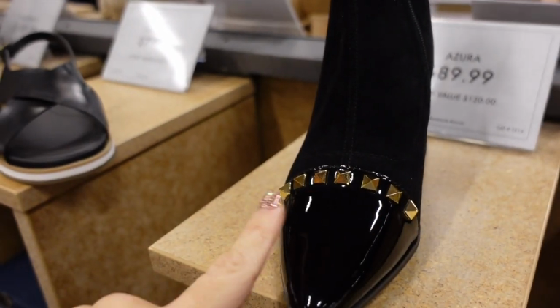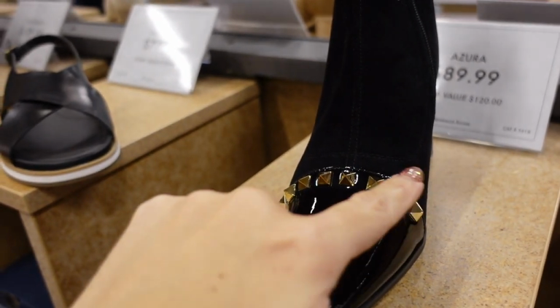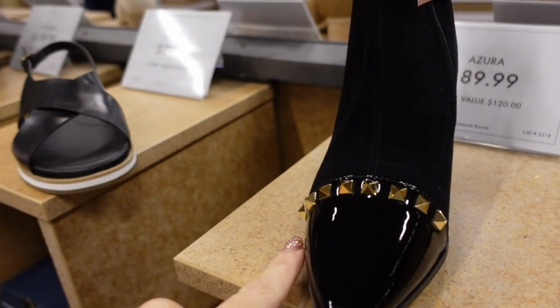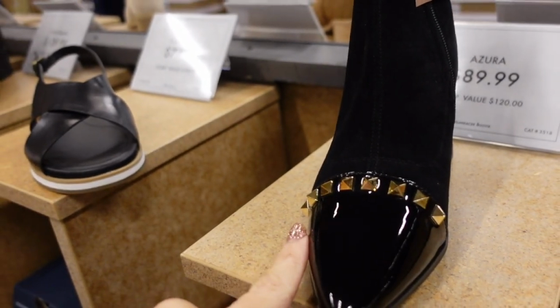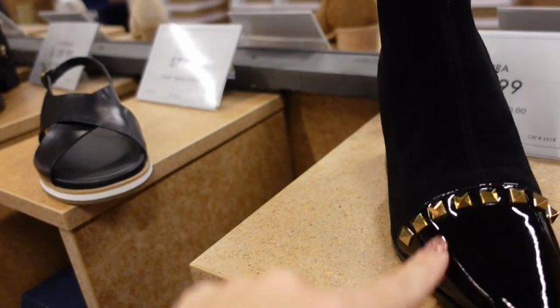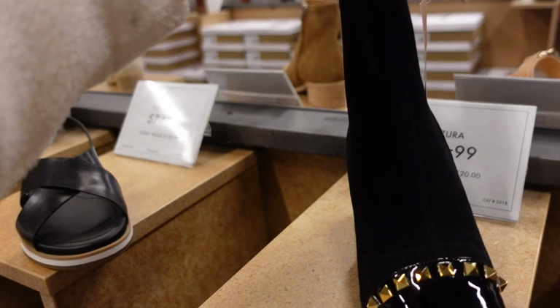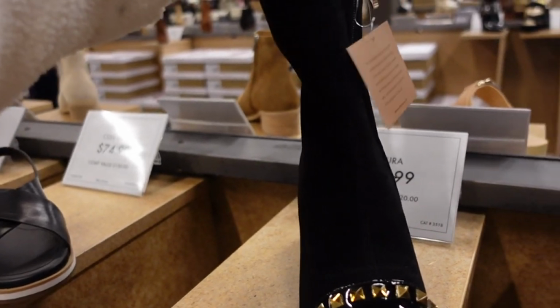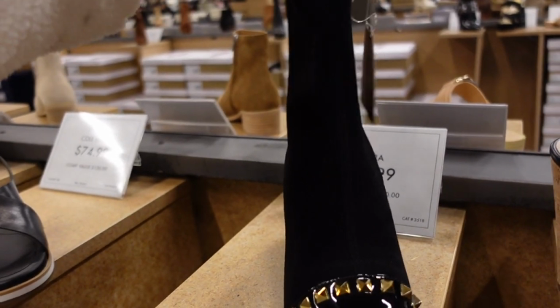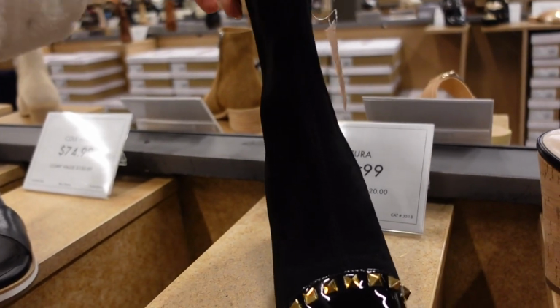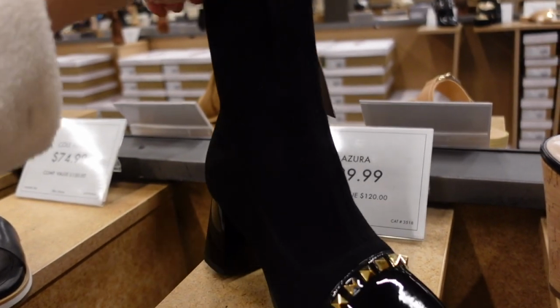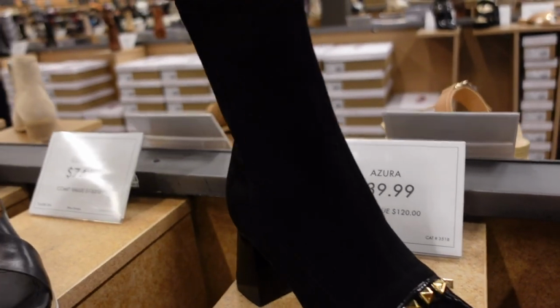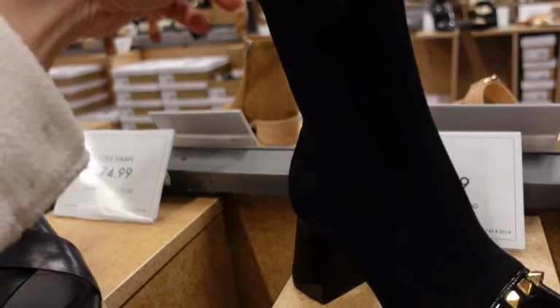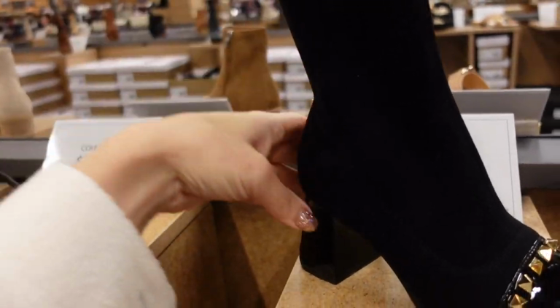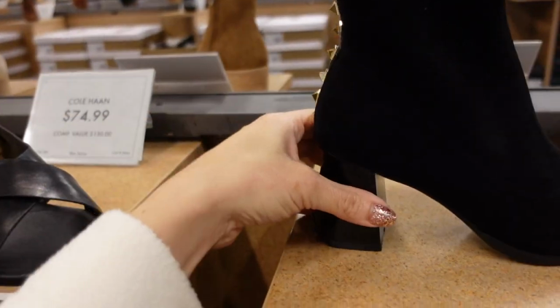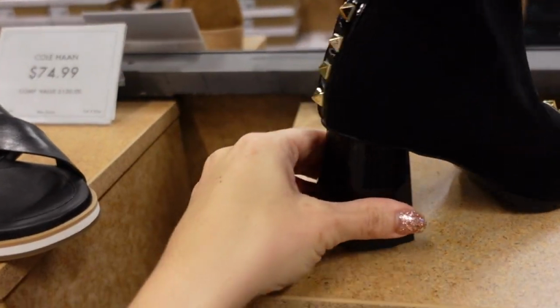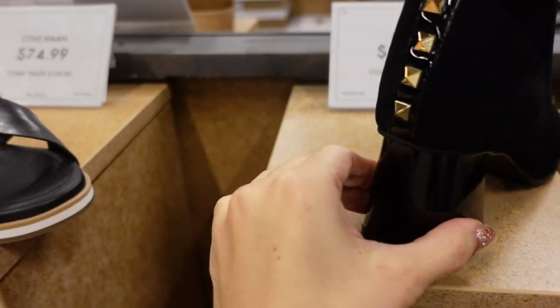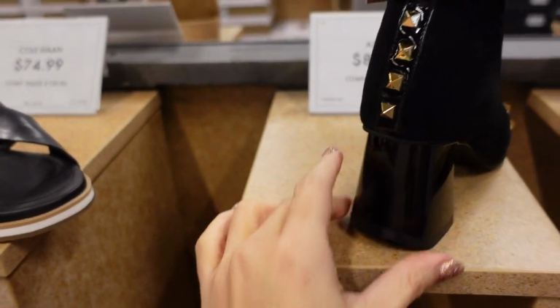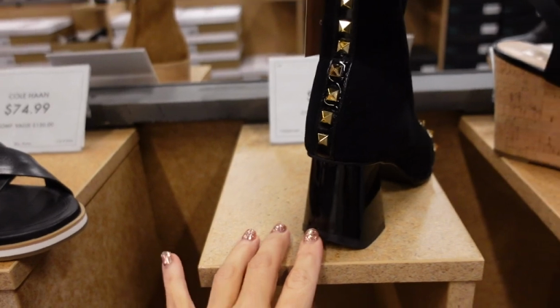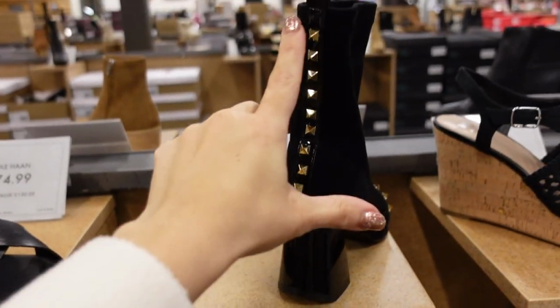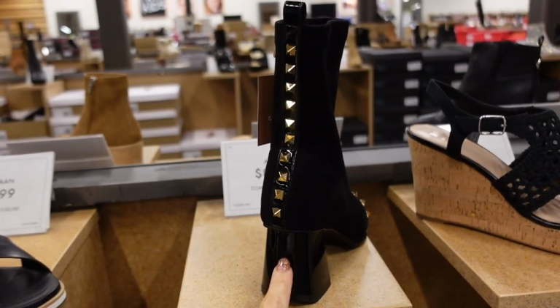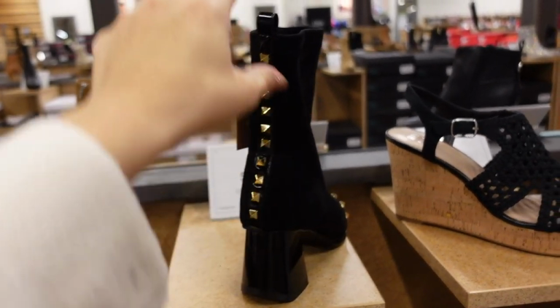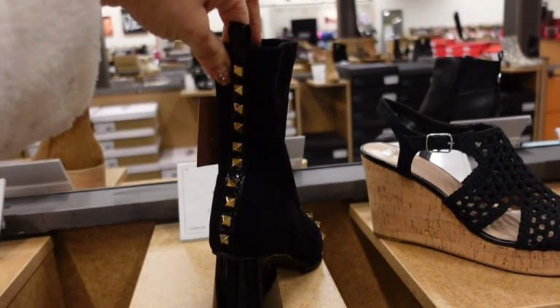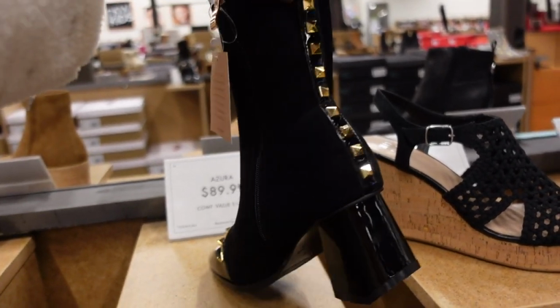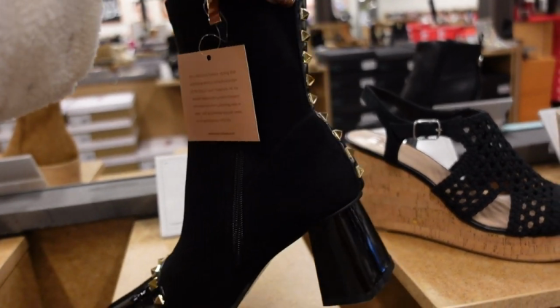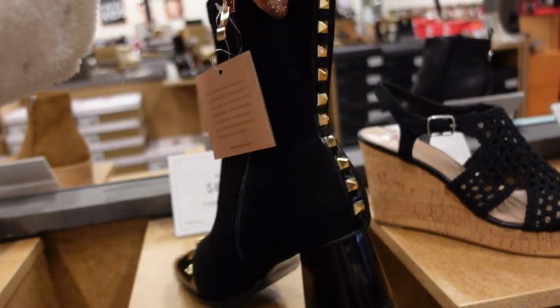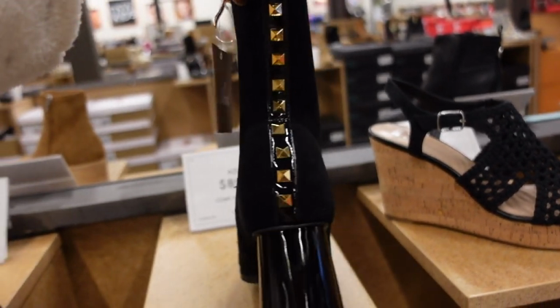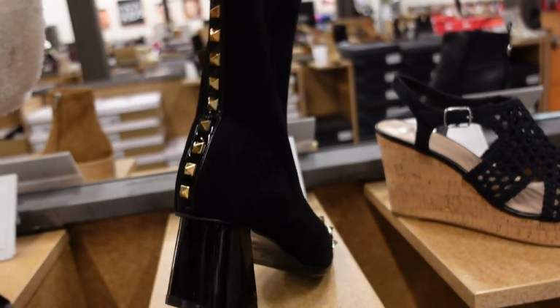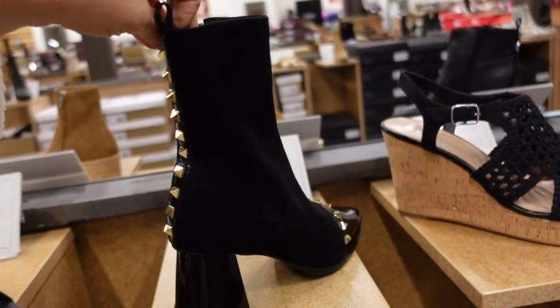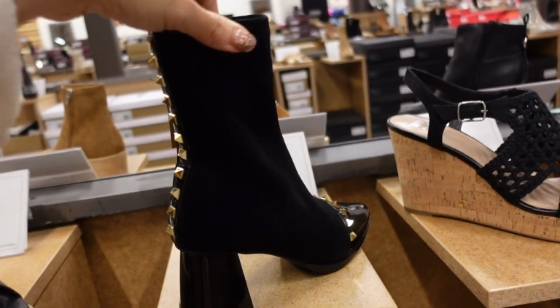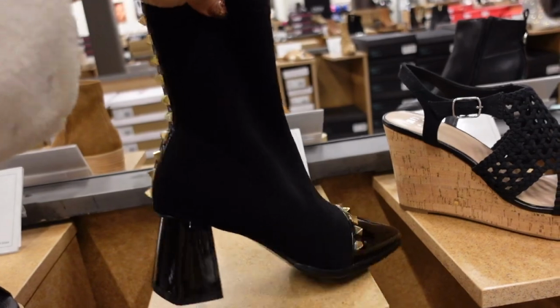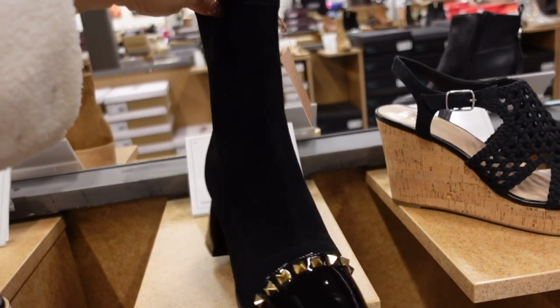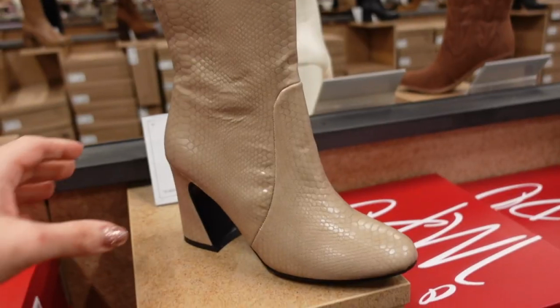New studded boots from Azura — pointed toe, patent leather tip with grommet detailing, really stretchy, patent leather pull, and the heel is patent leather too with little grommets running through the back. Zipper on the inside. These are $89.99.